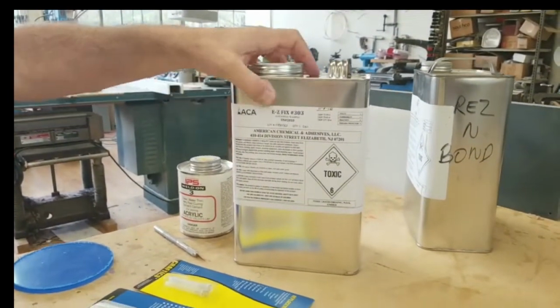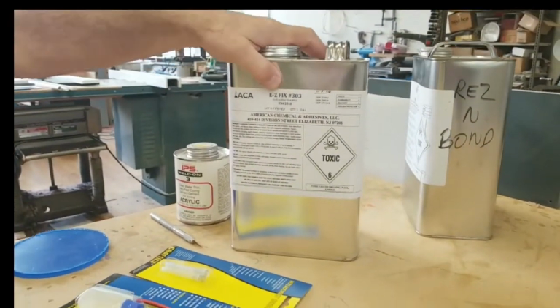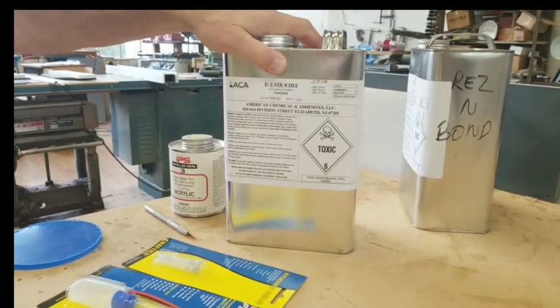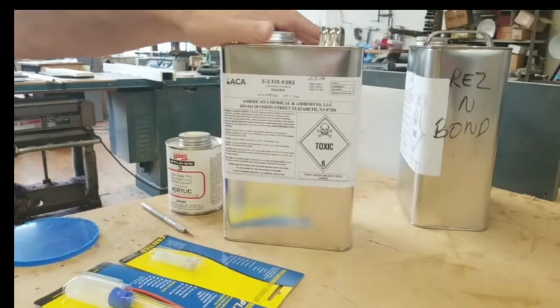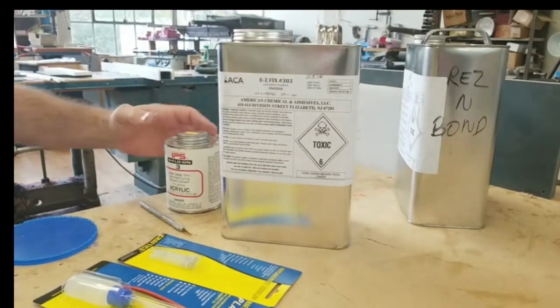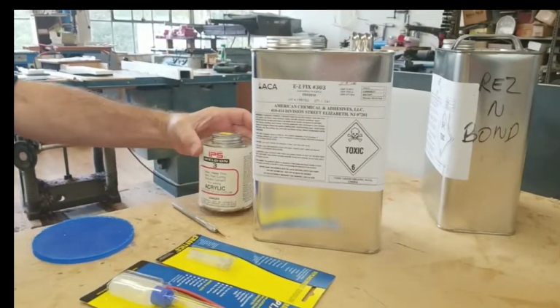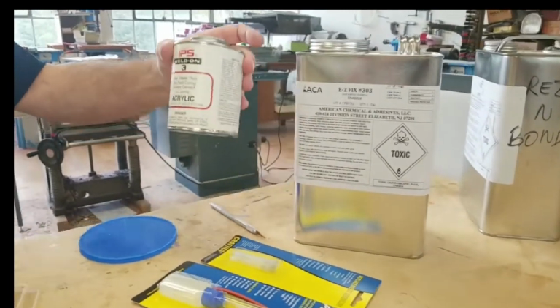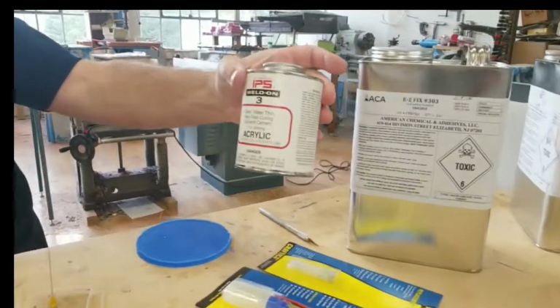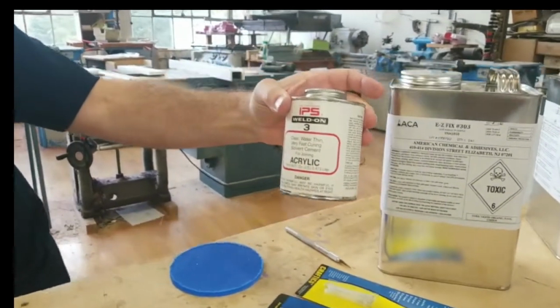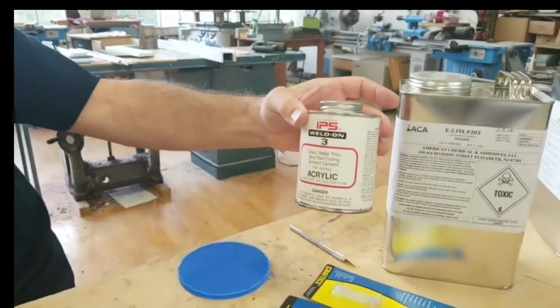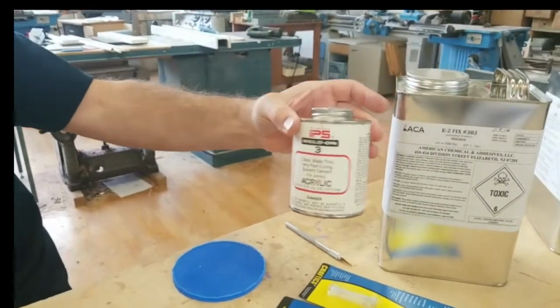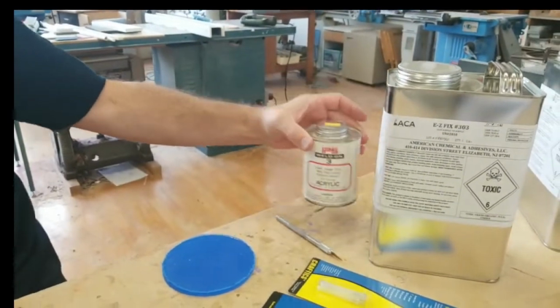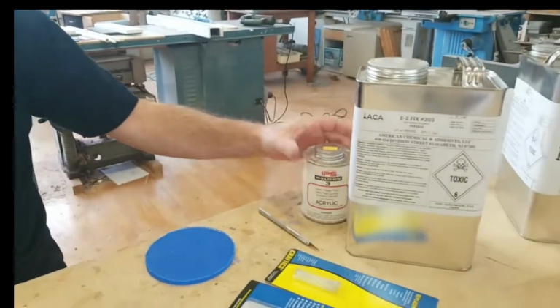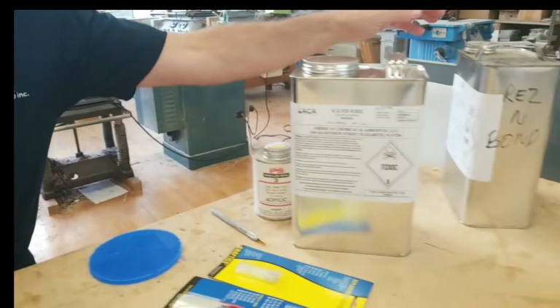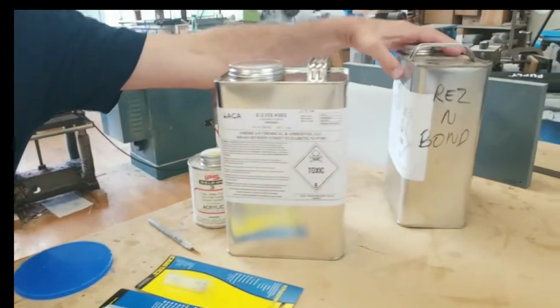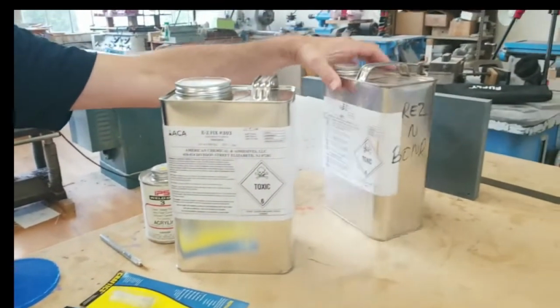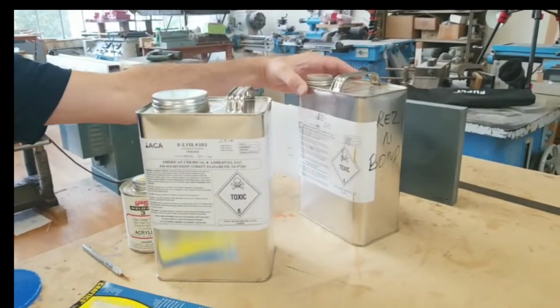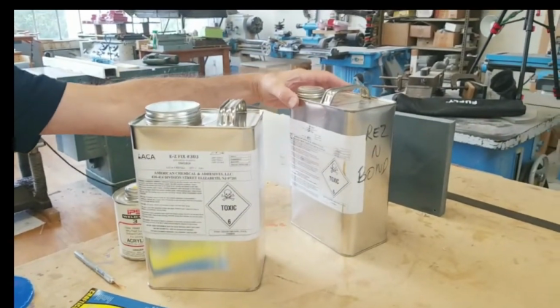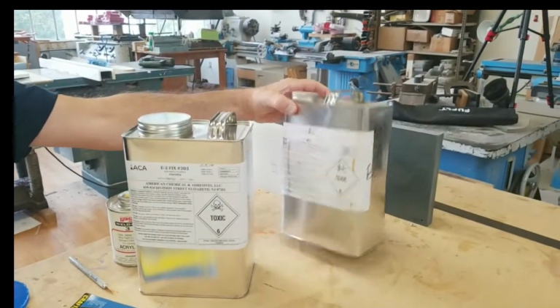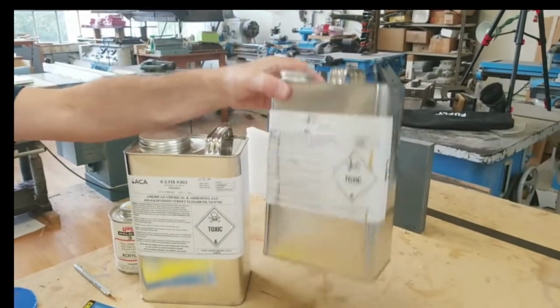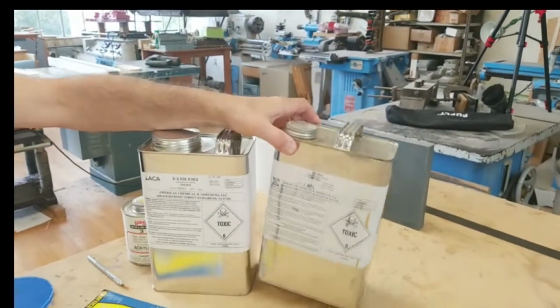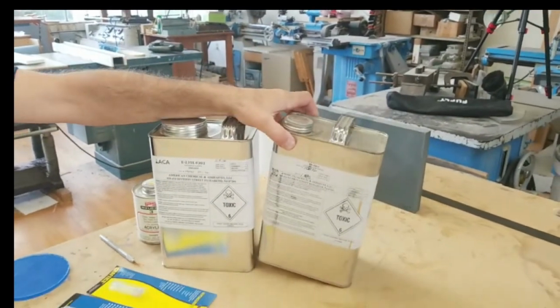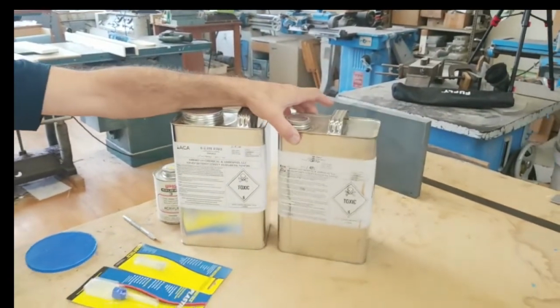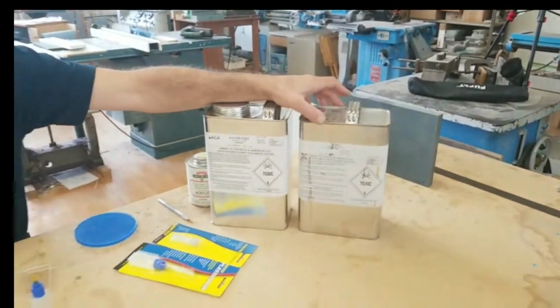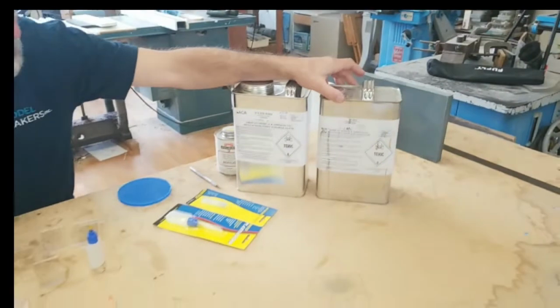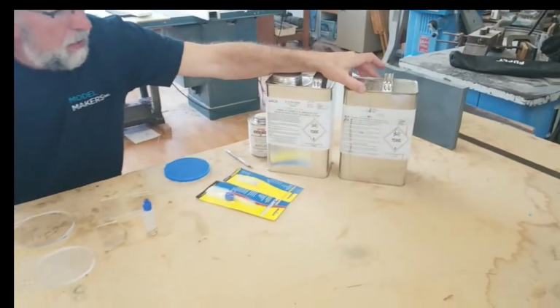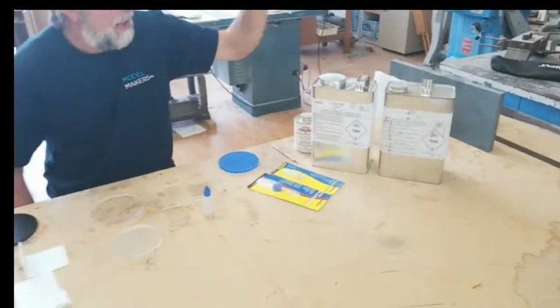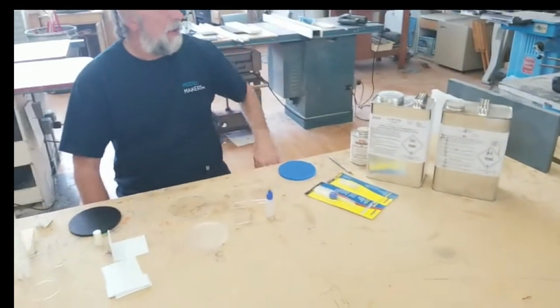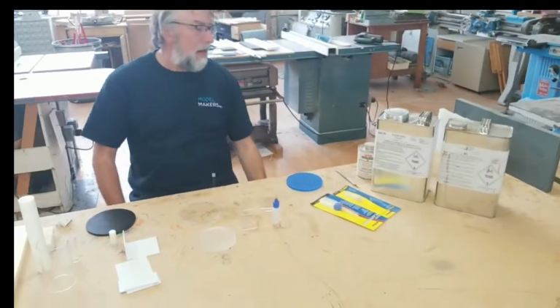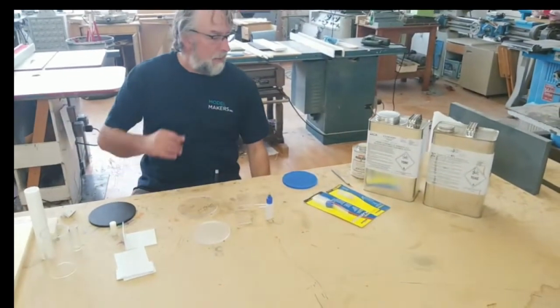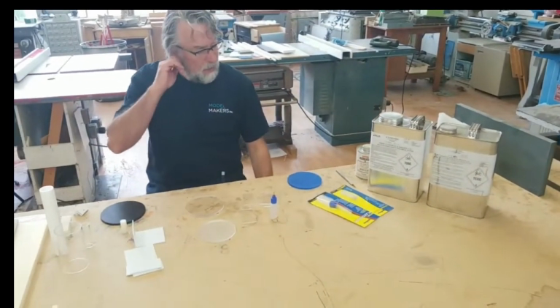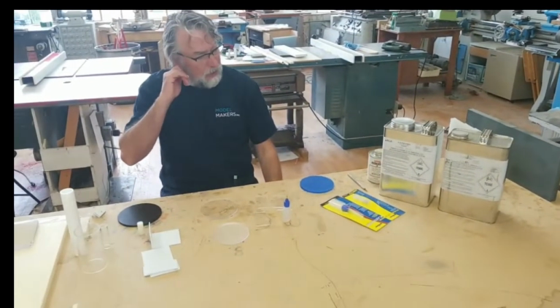This one is the EasyFix 303. We have Weldon 3. And this one over here is ResinBond. They're basically all the same thing made by different manufacturers.